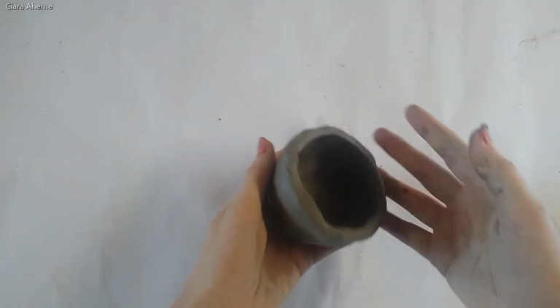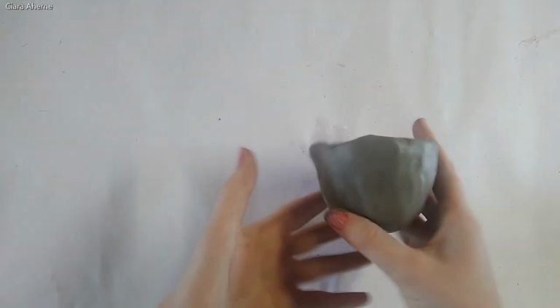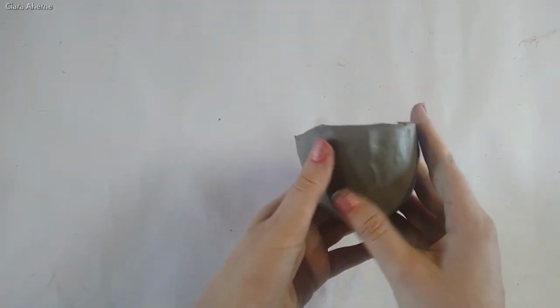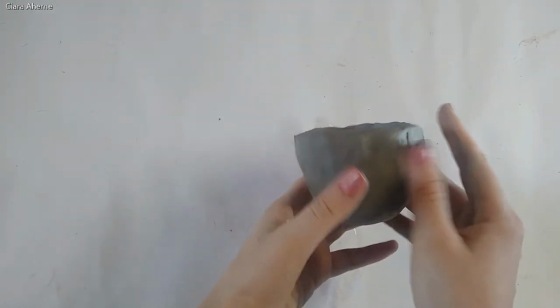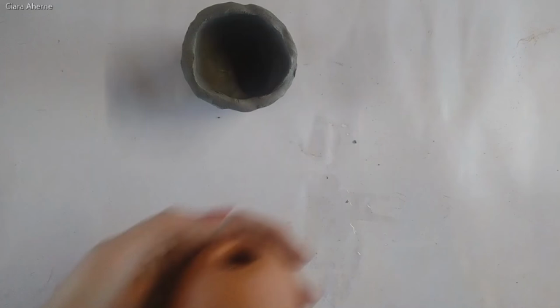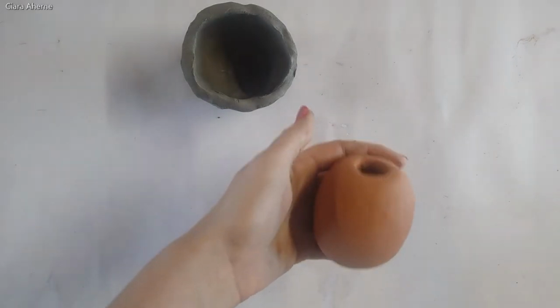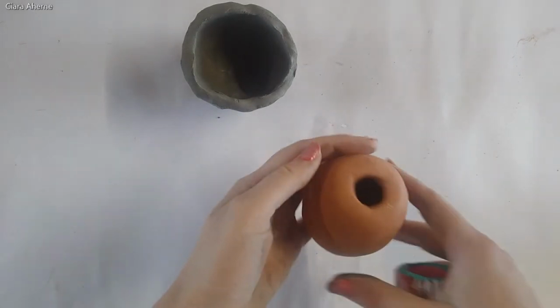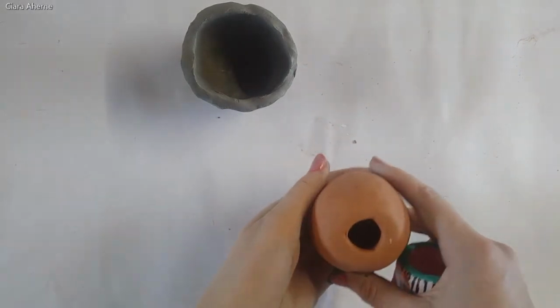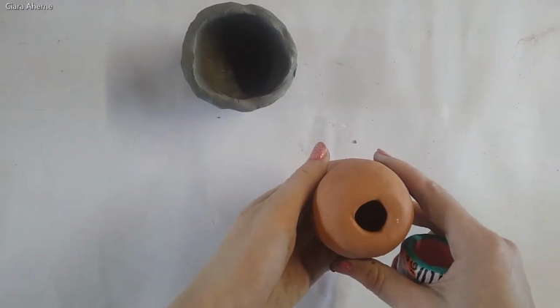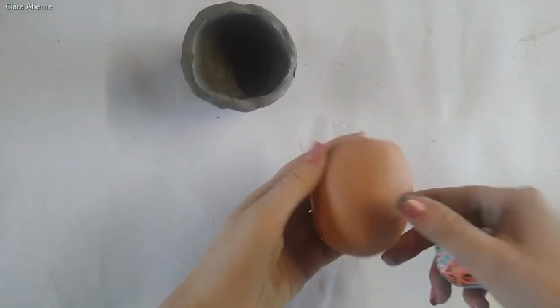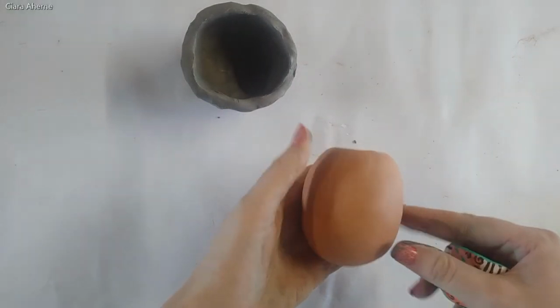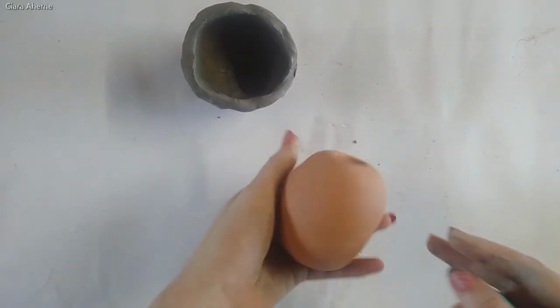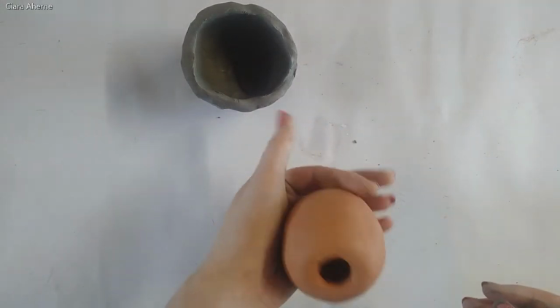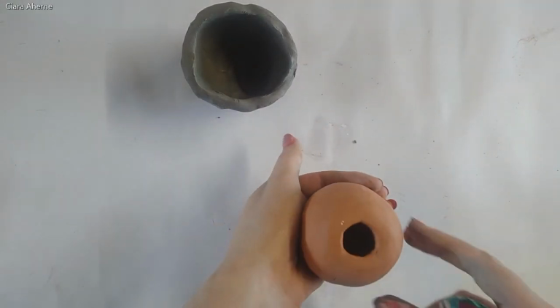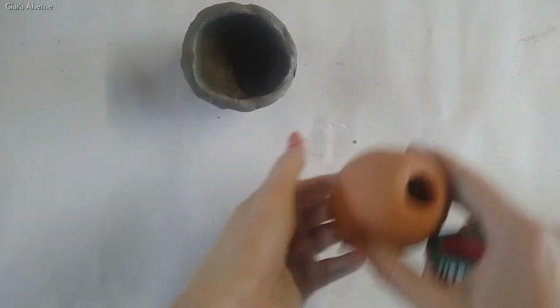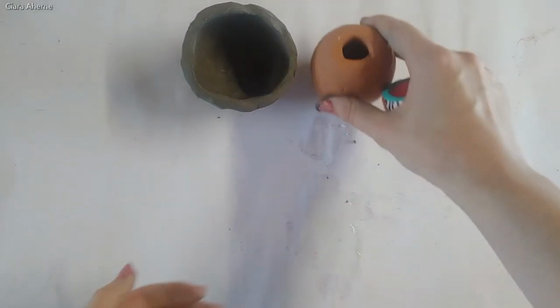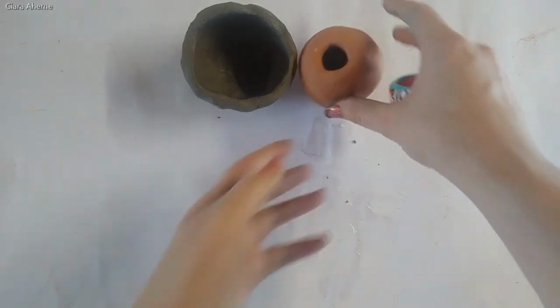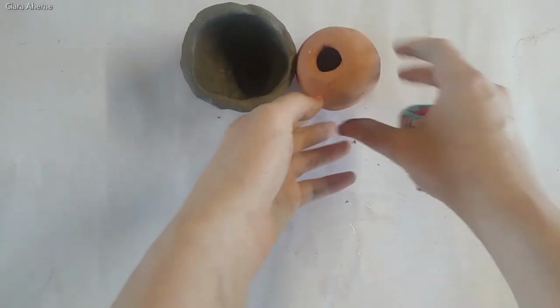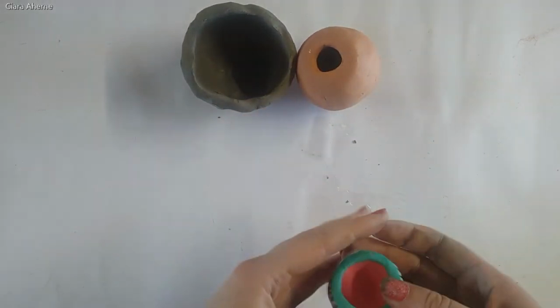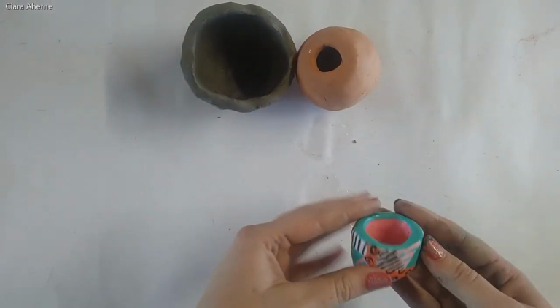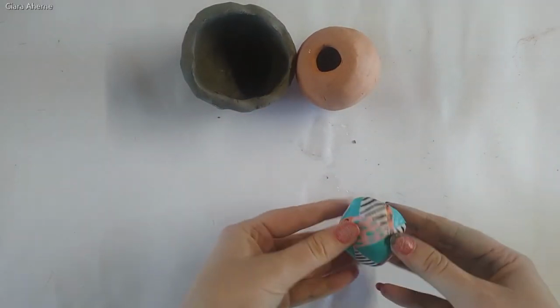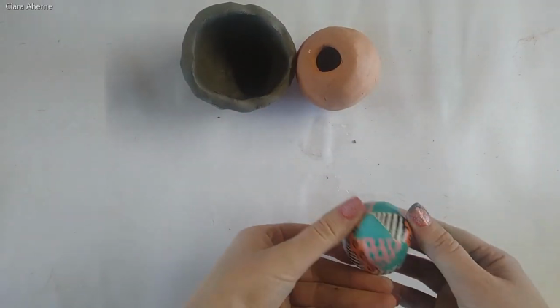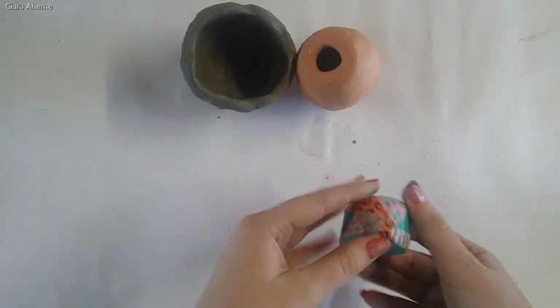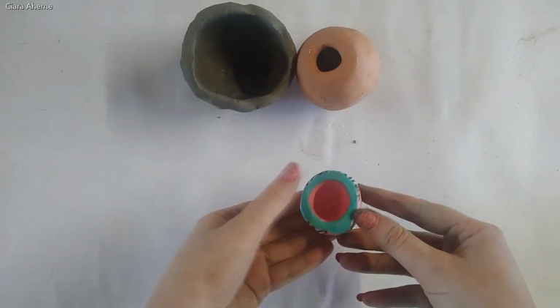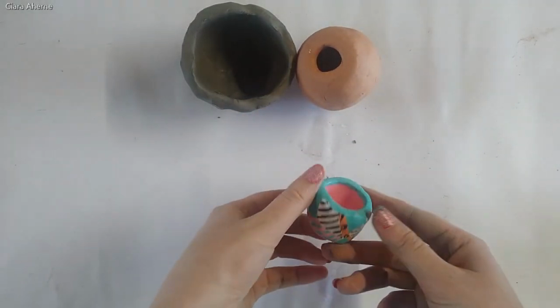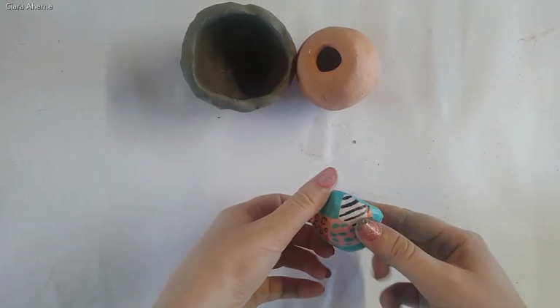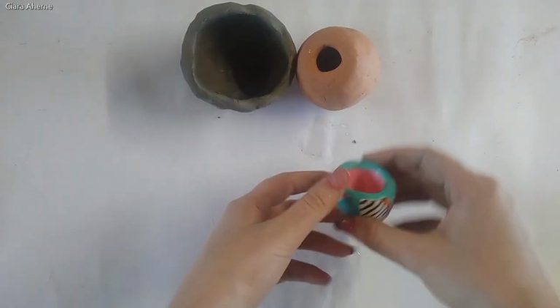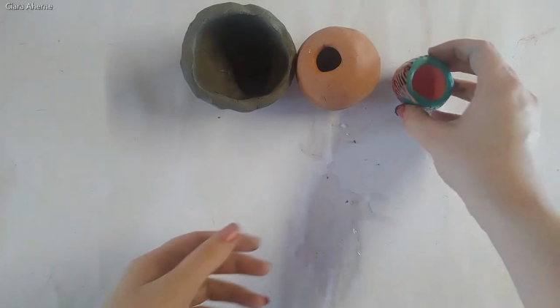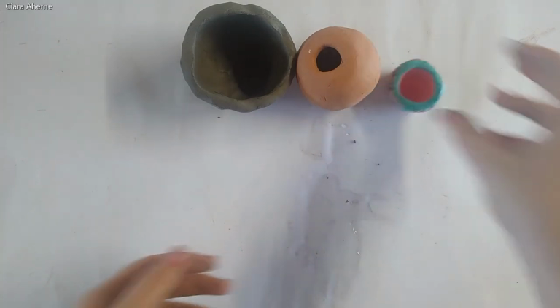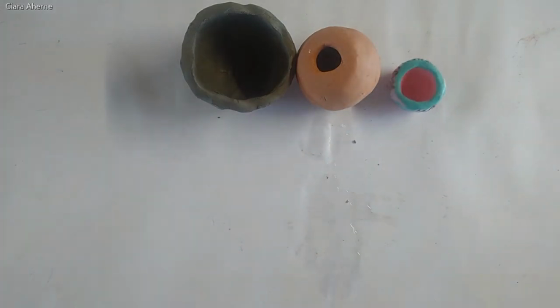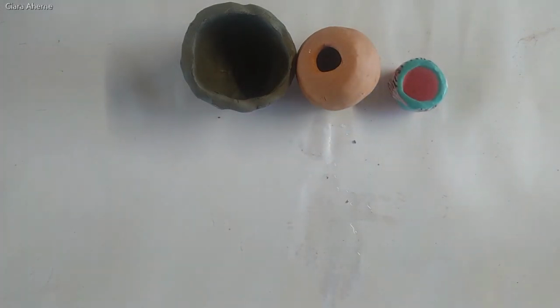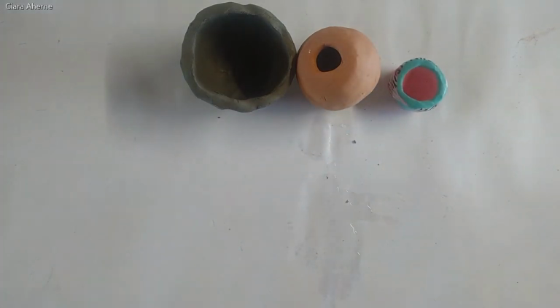Once you finish, you have something that looks like this. You can make one that has a smaller hole in the top, and you can make teeny tiny ones. Once they're dry, you can paint them. This is a pinch pot.